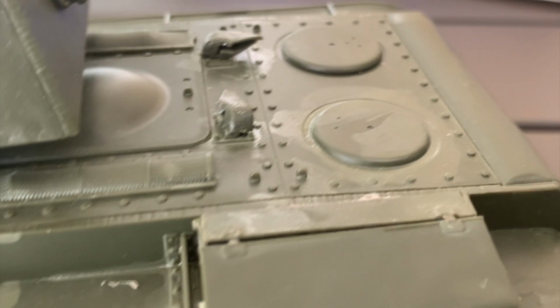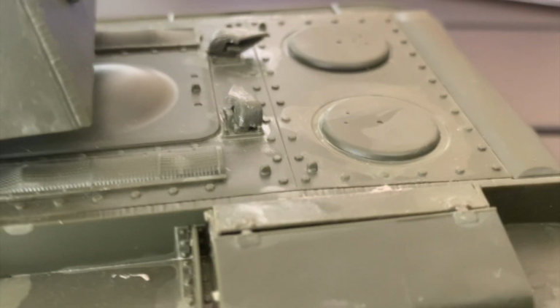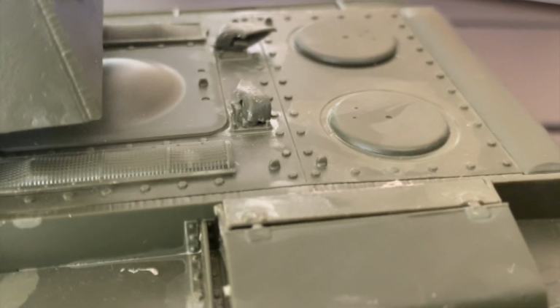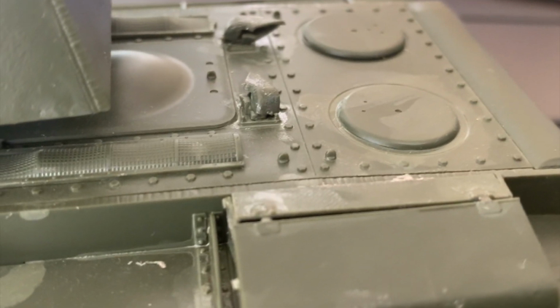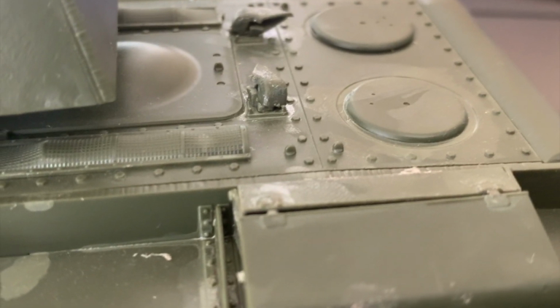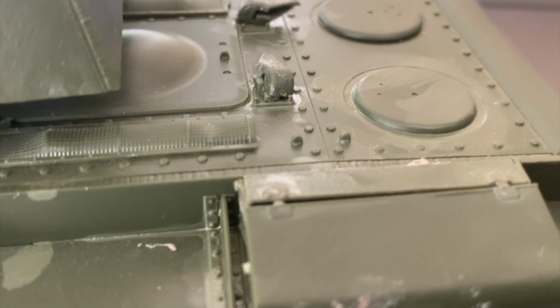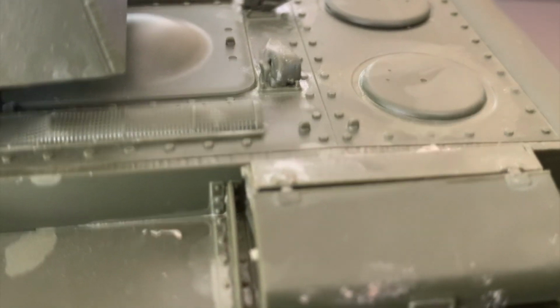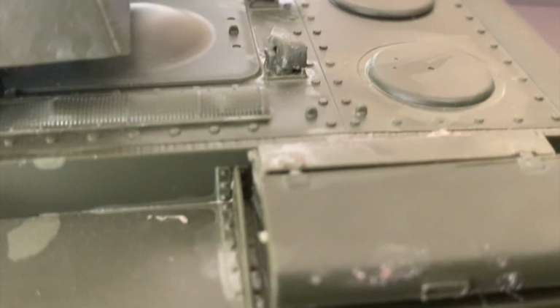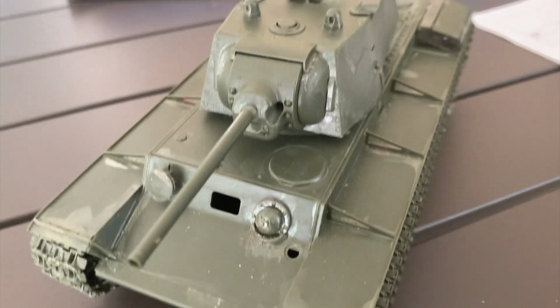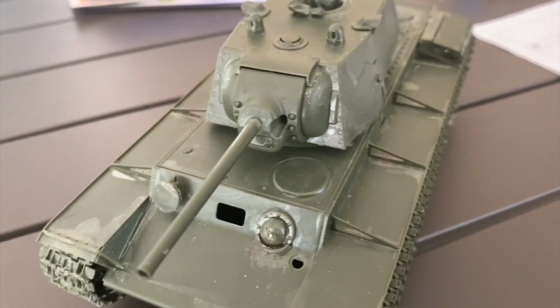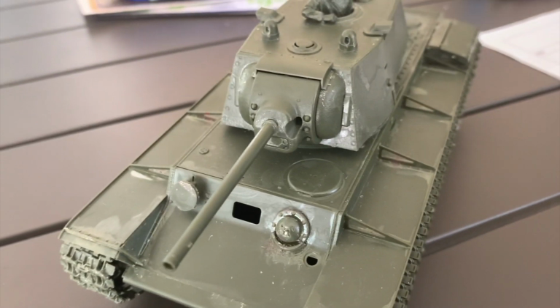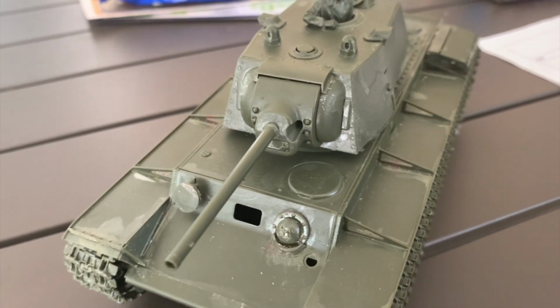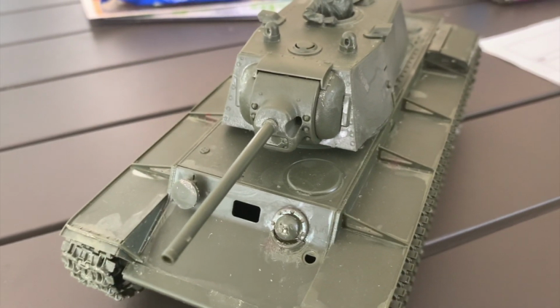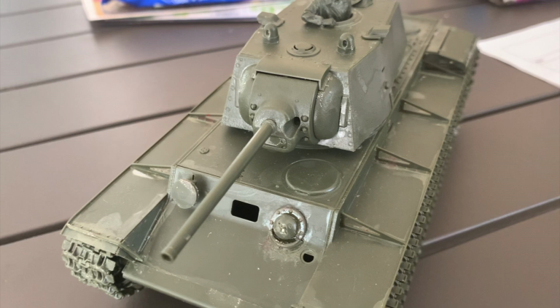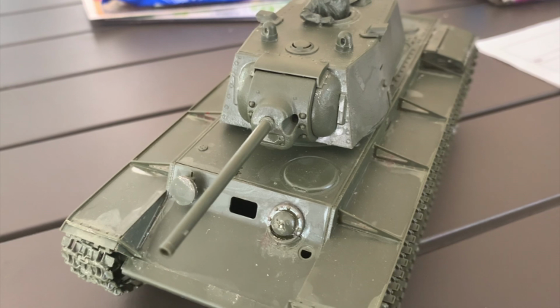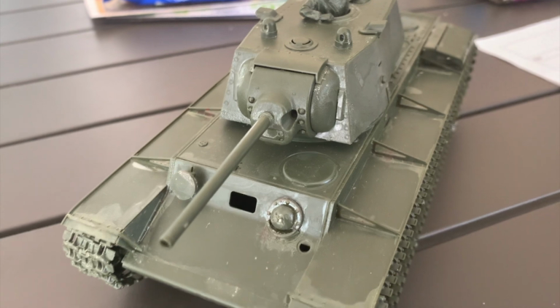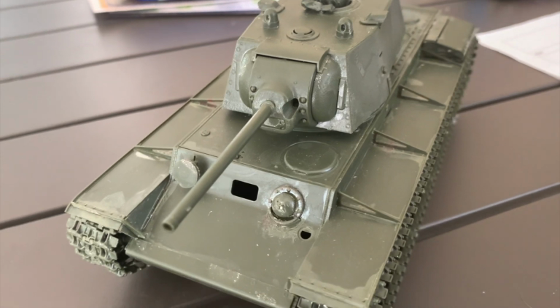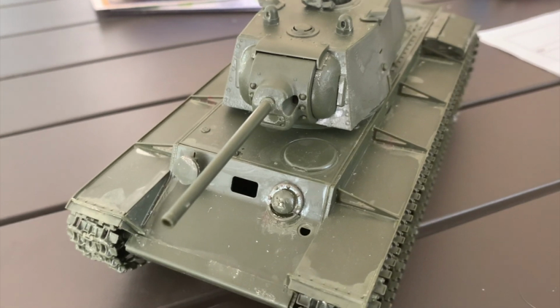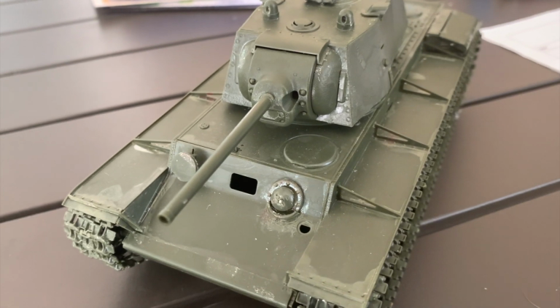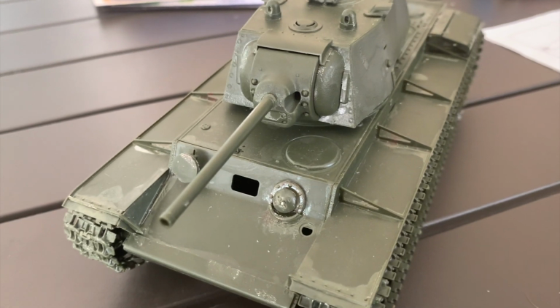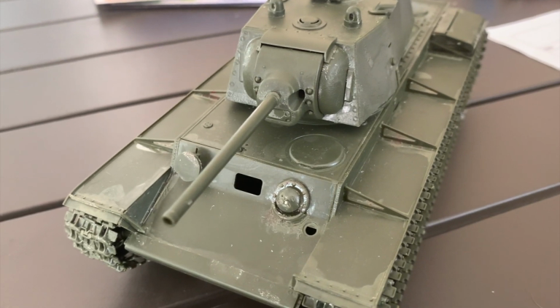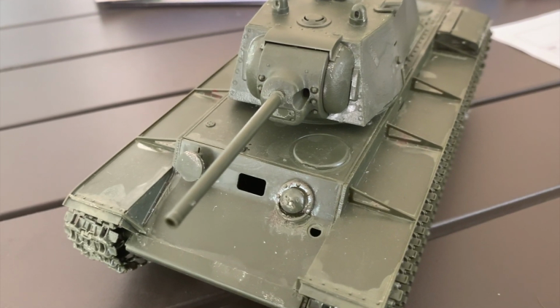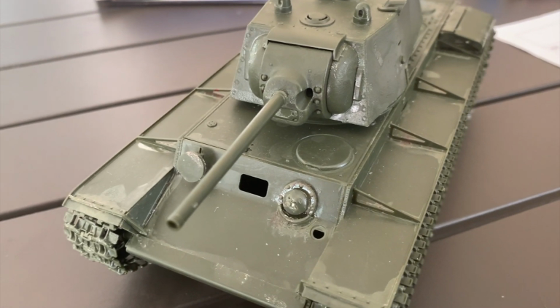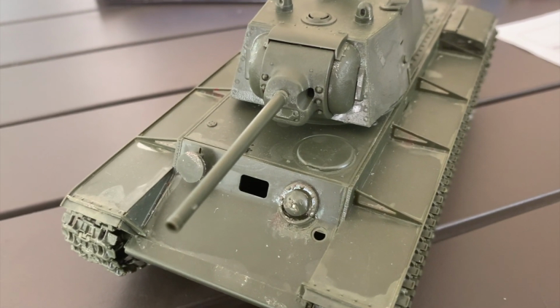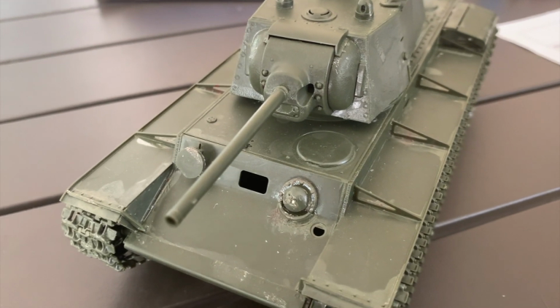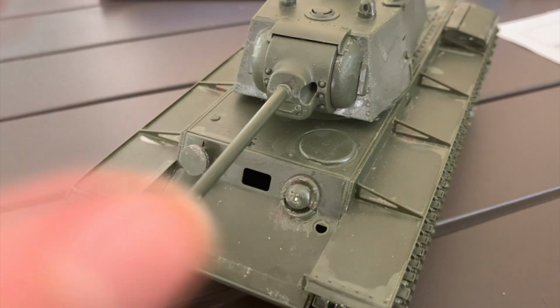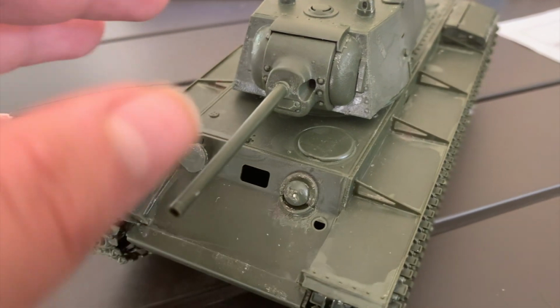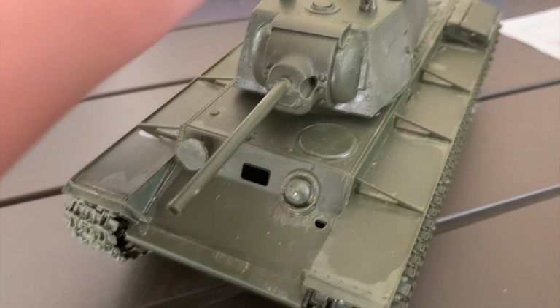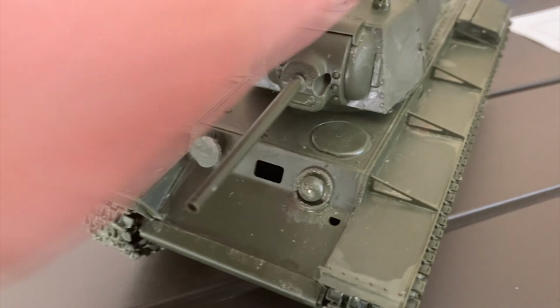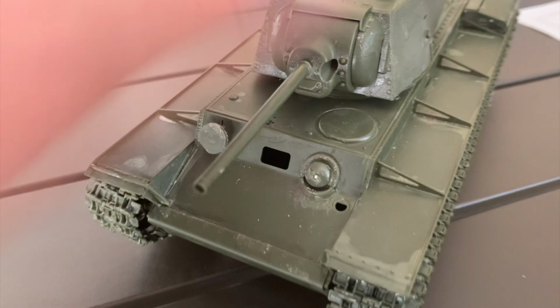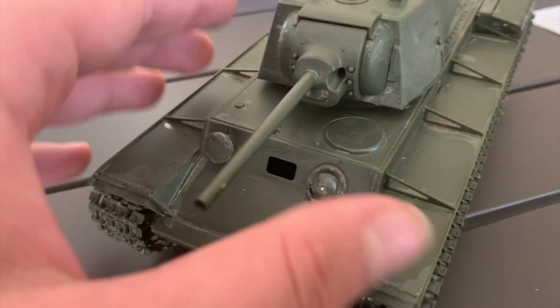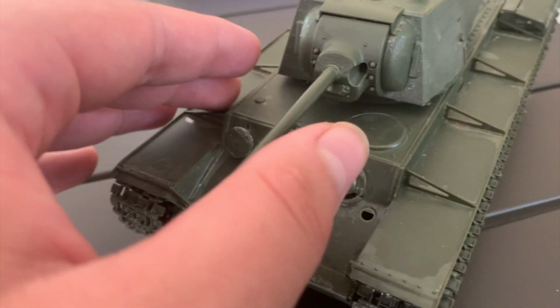Assembling it was a breeze and a beginner modeler shouldn't have that much trouble with this kit assembling the hull on the back.